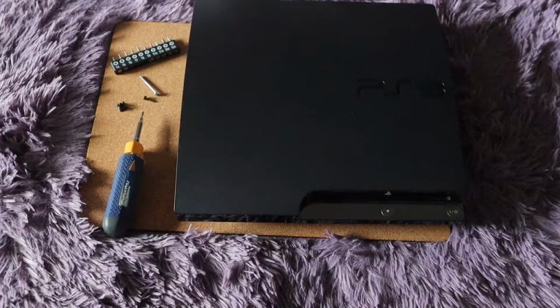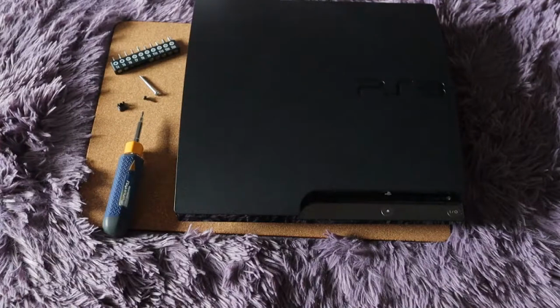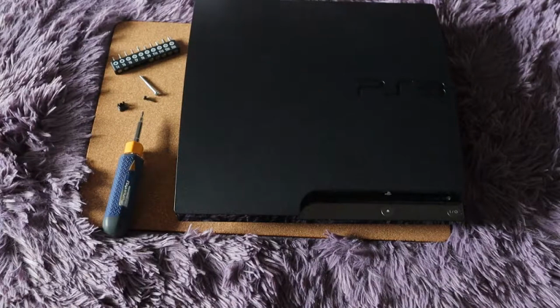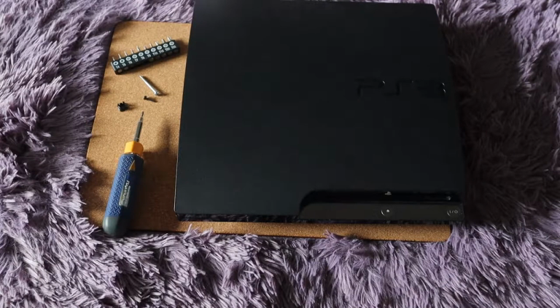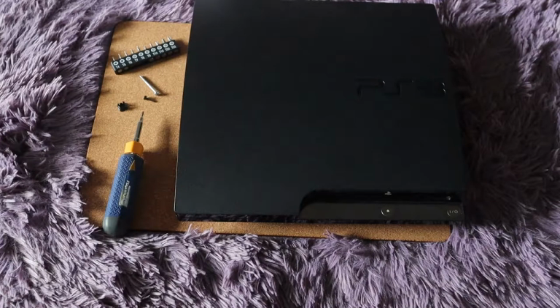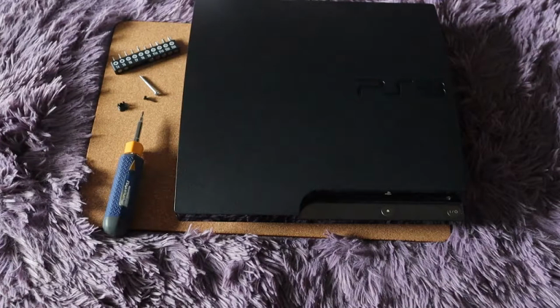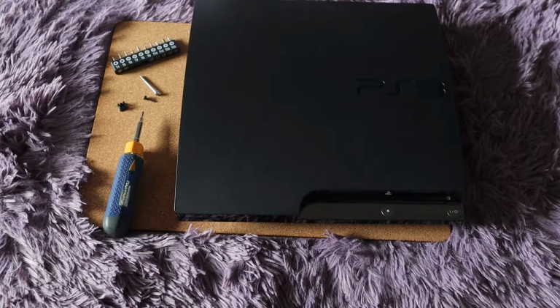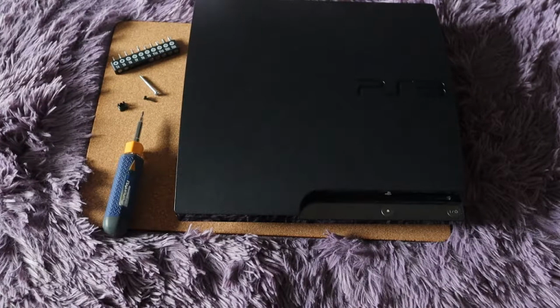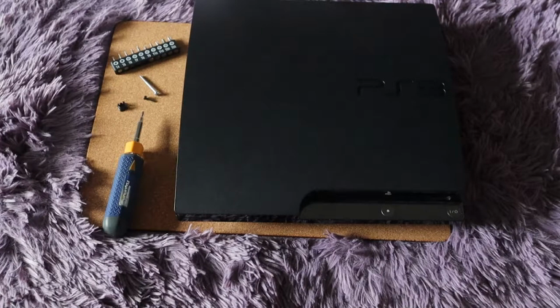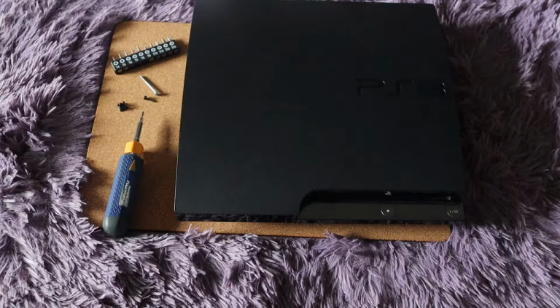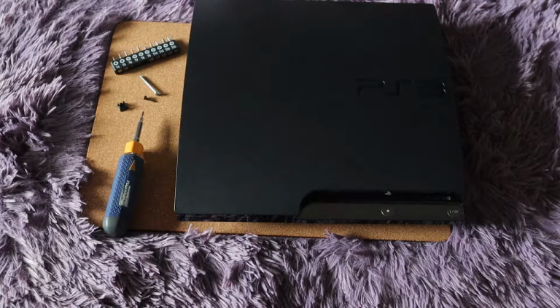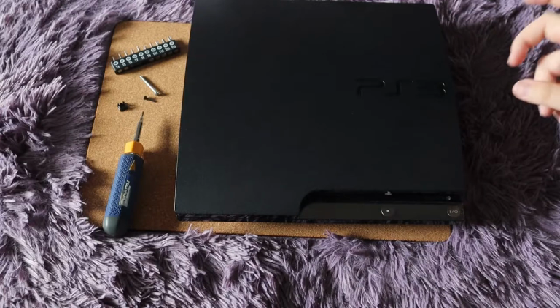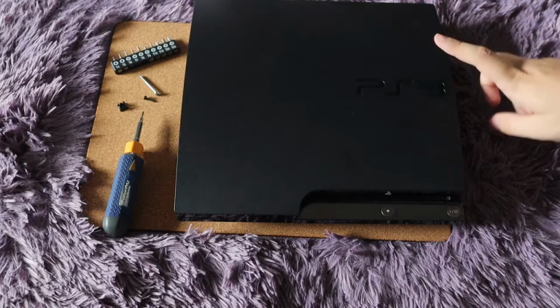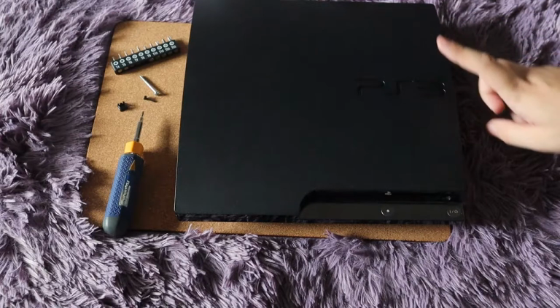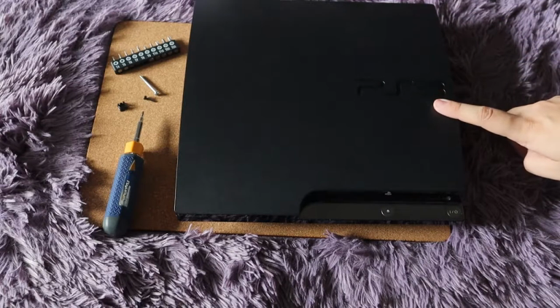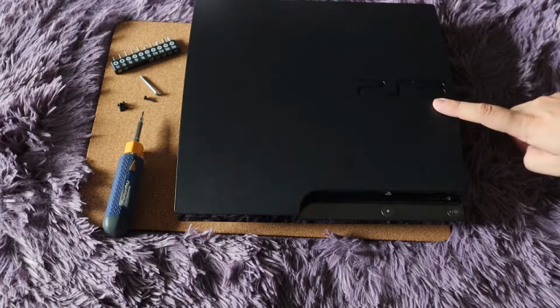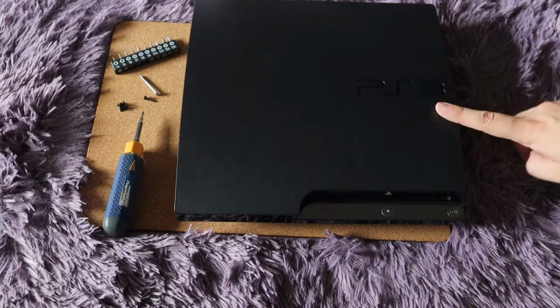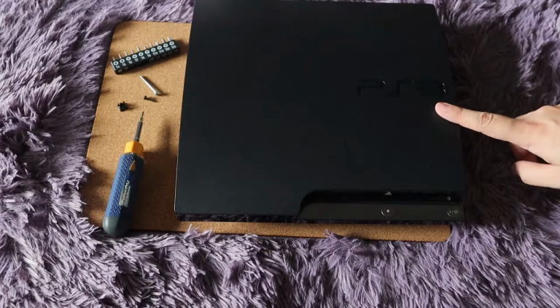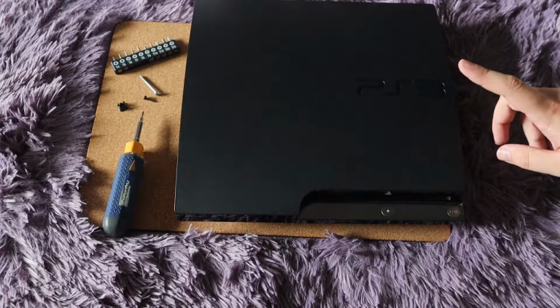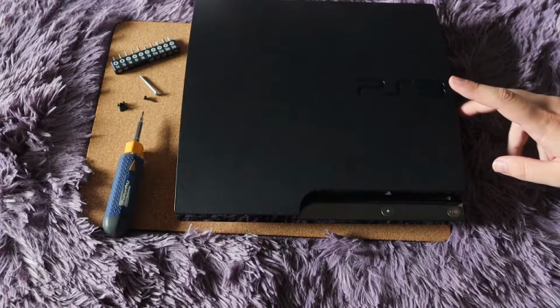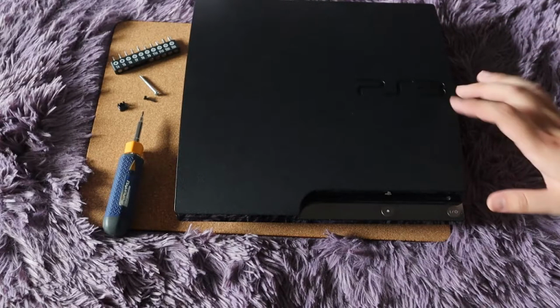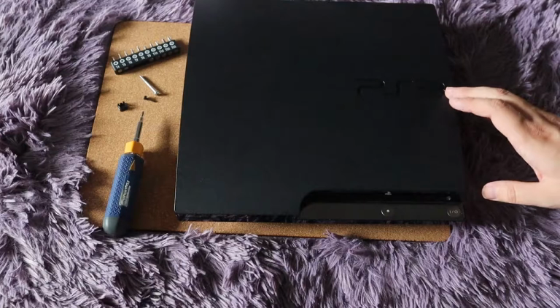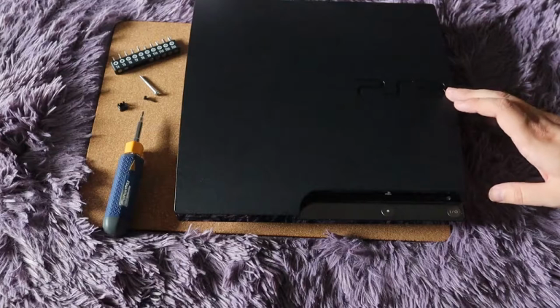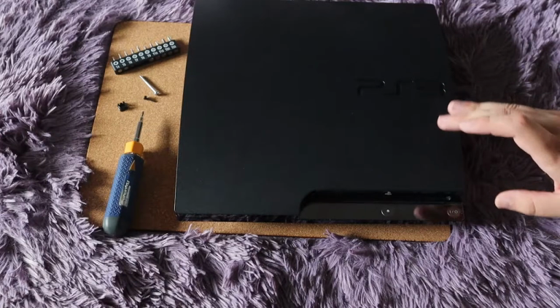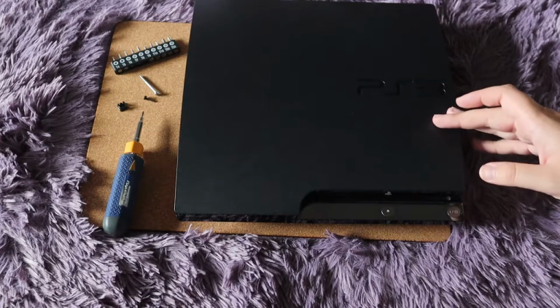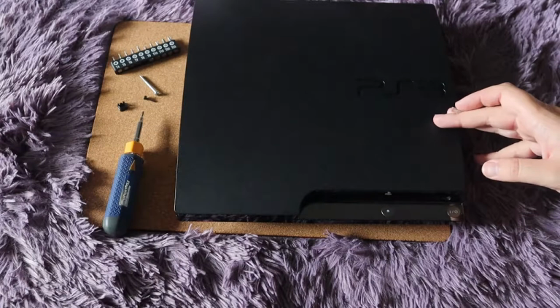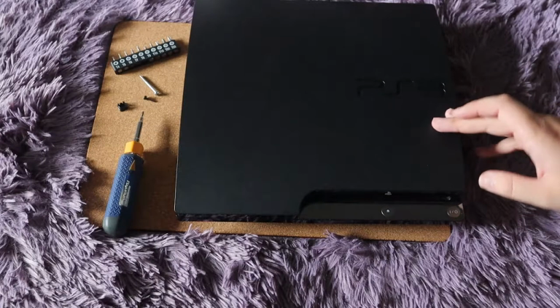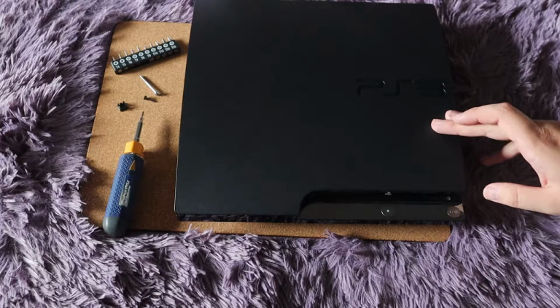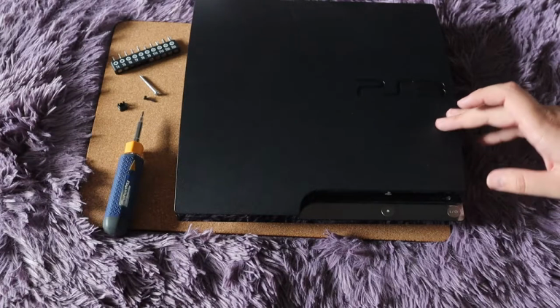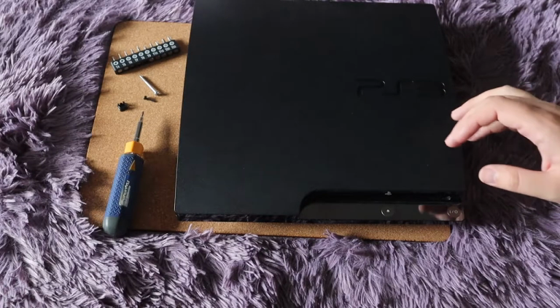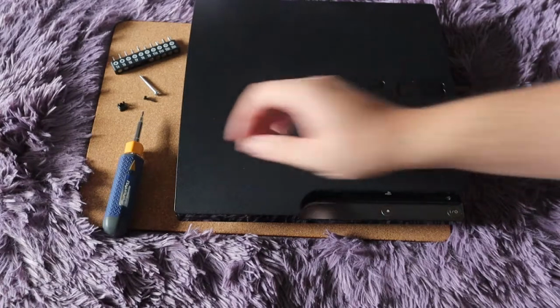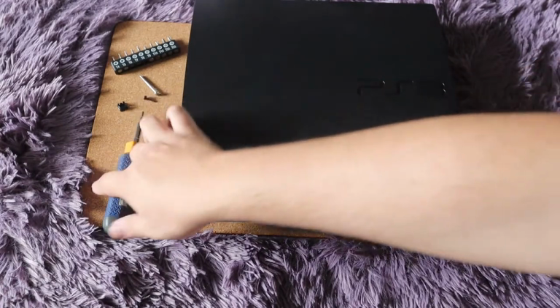What's up everyone, Takedown here. Welcome back to another video. Today I'm going to be showing you guys how to replace the power supply on the PlayStation 3 Slim. It's honestly really easy to do. You don't need that many tools, but there are a few things that you will definitely need.